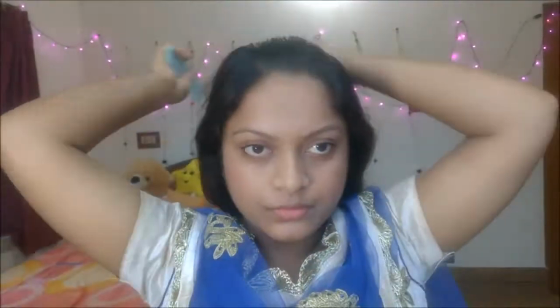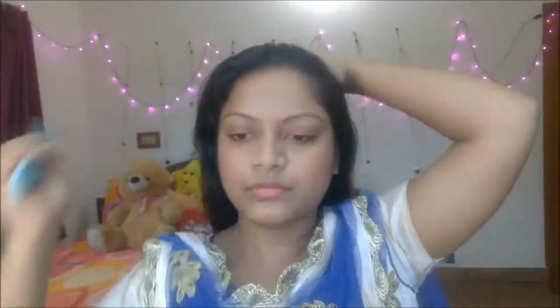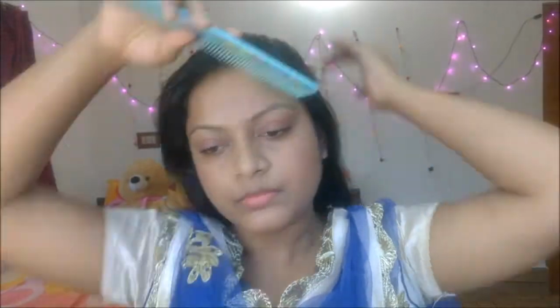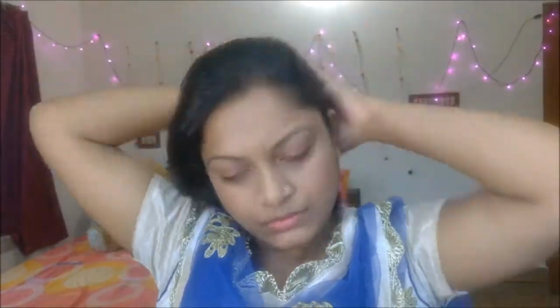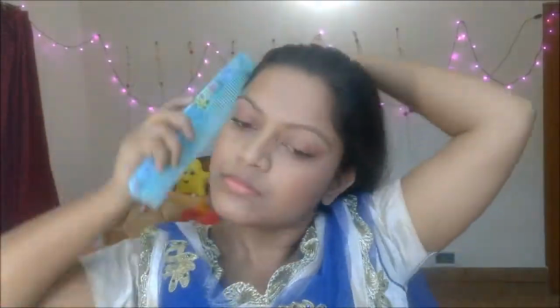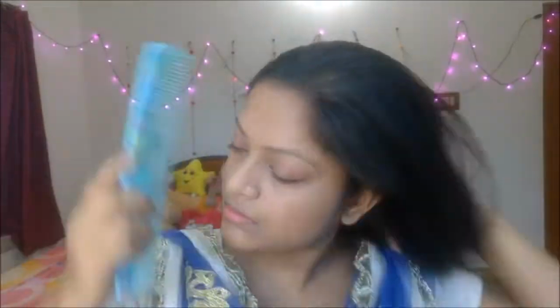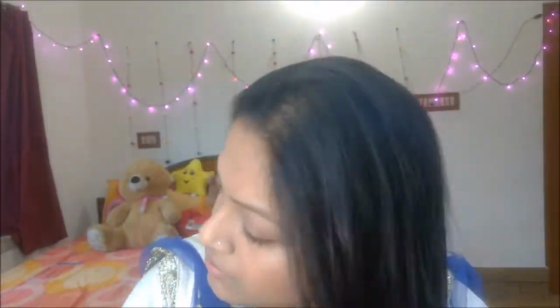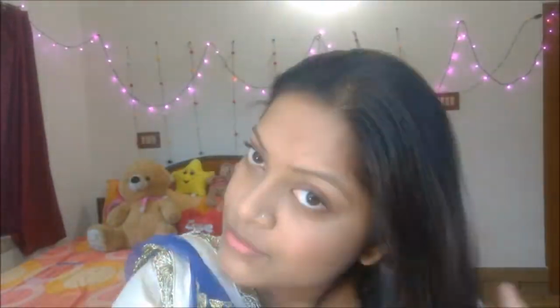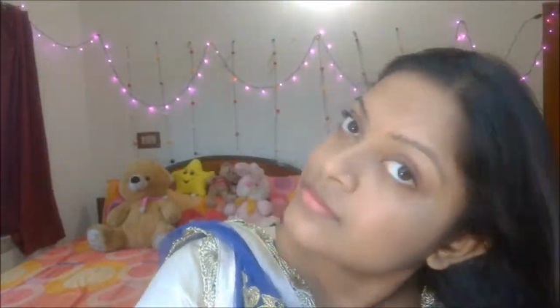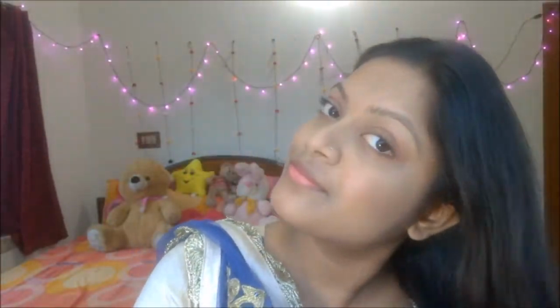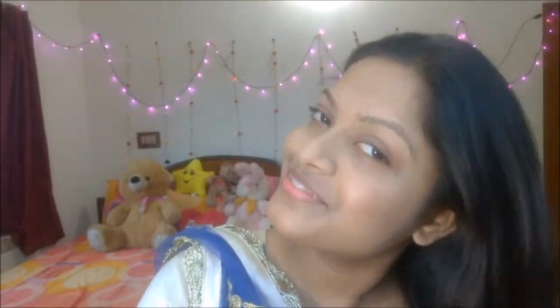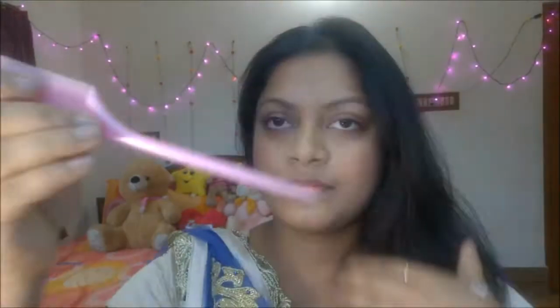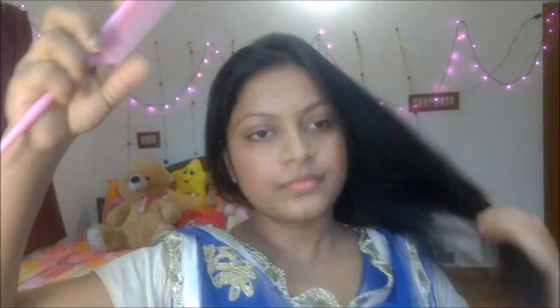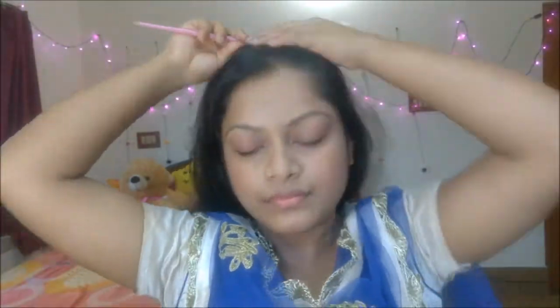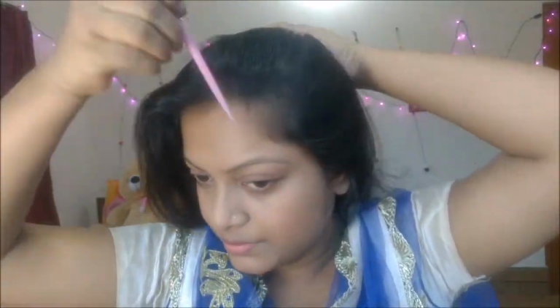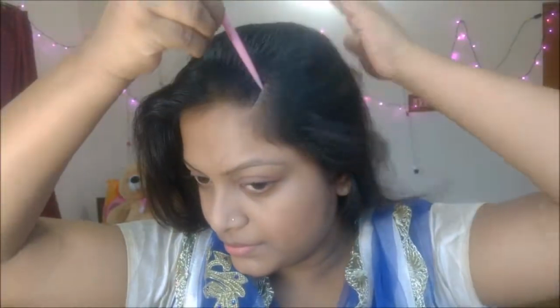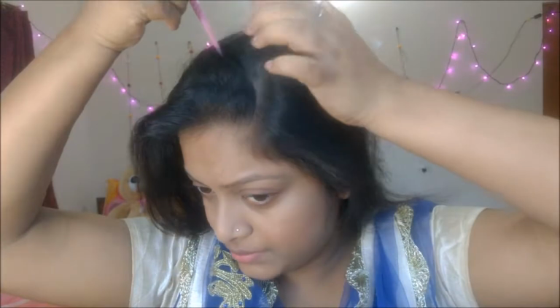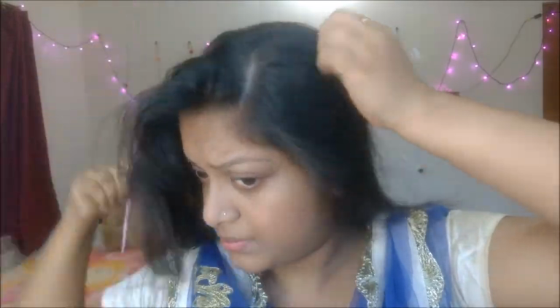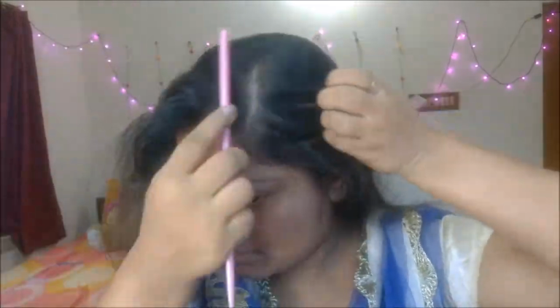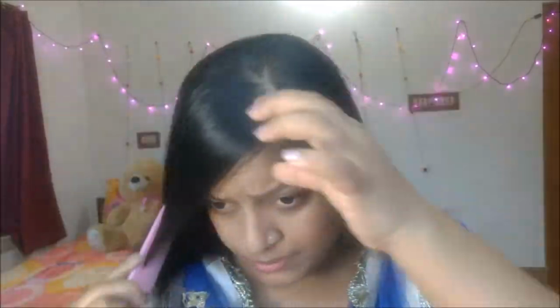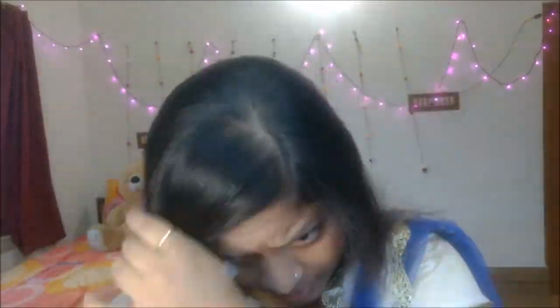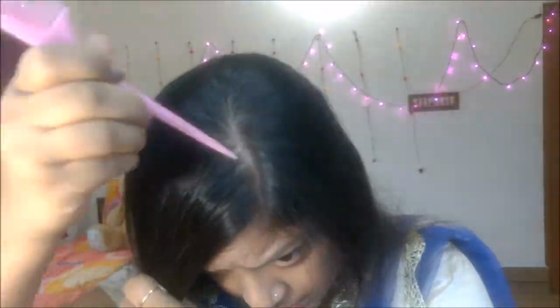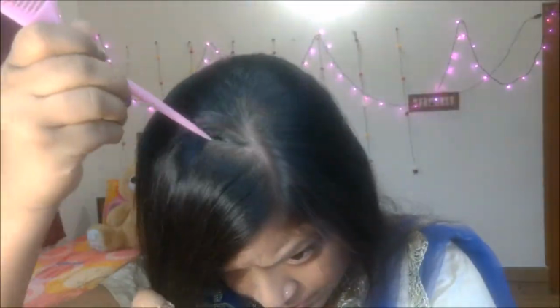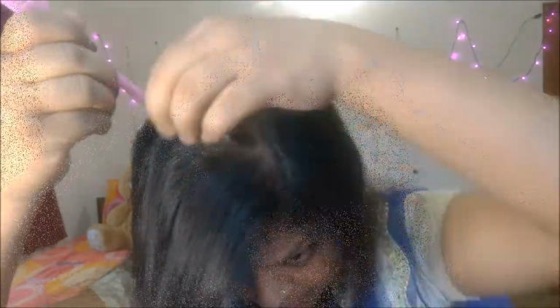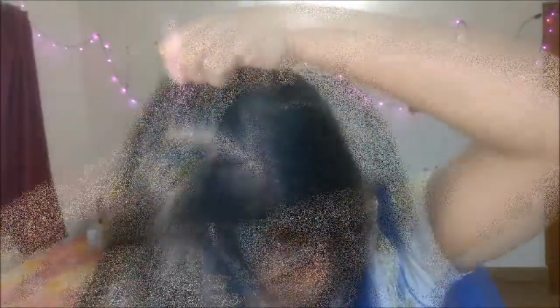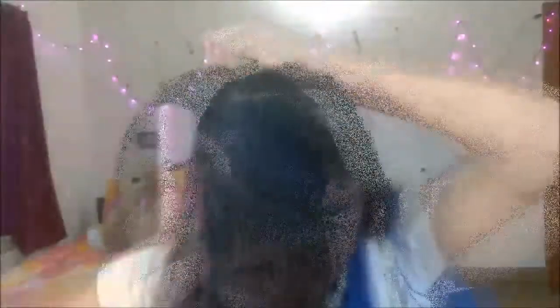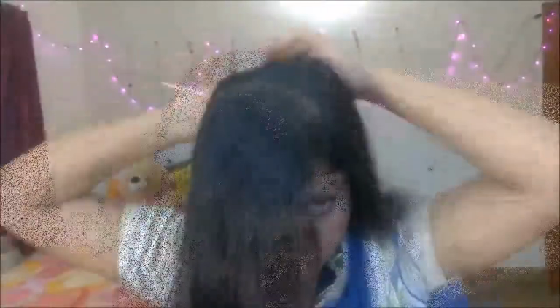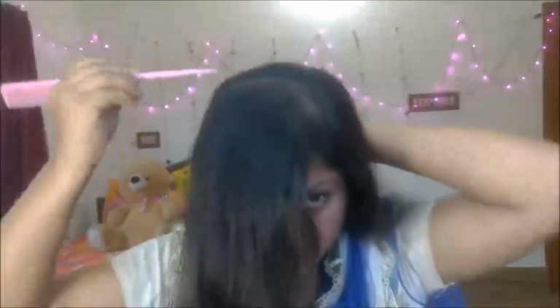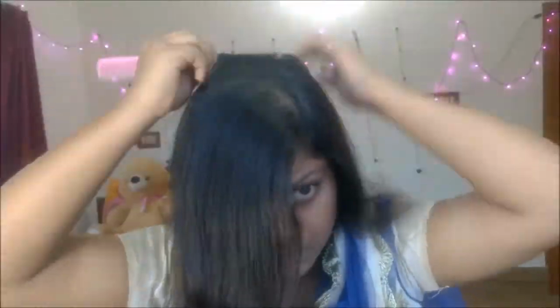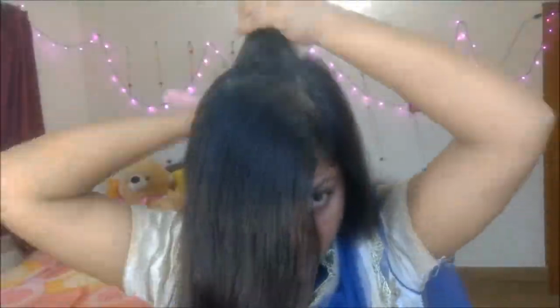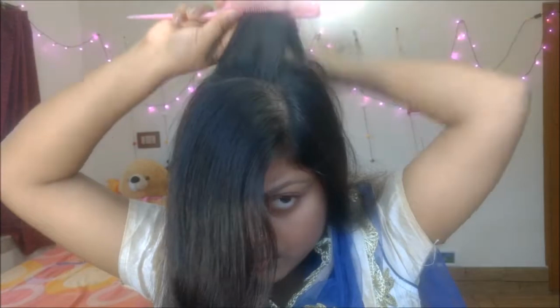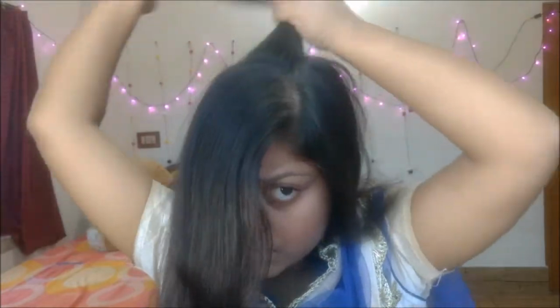At first I detangled my hair with a regular hair comb. Then for partitioning my hair I used a tail comb. Then I partitioned a section of hair in a triangular shape.